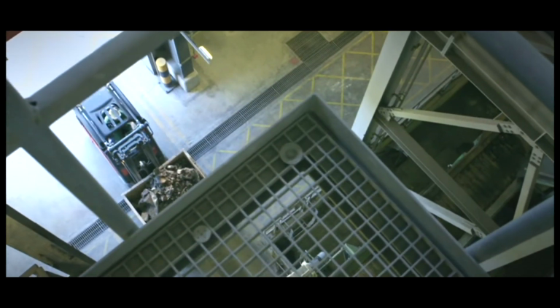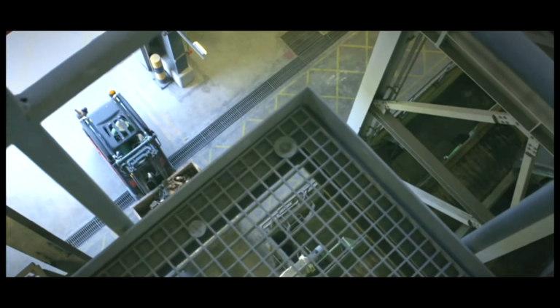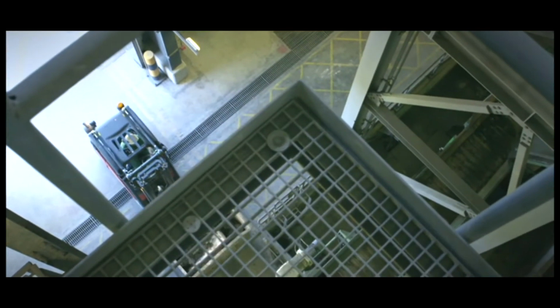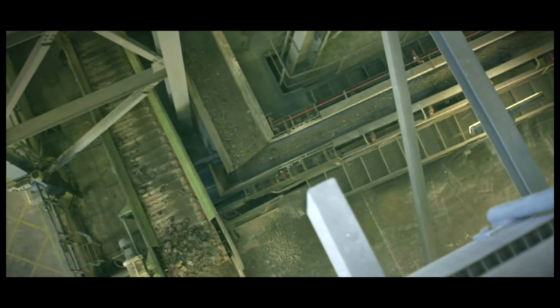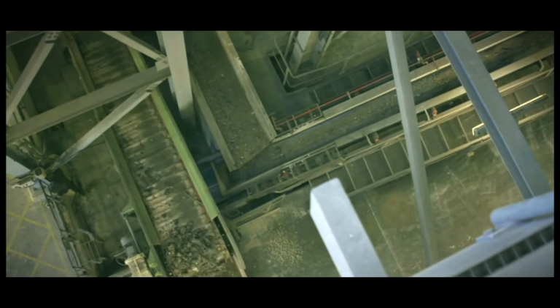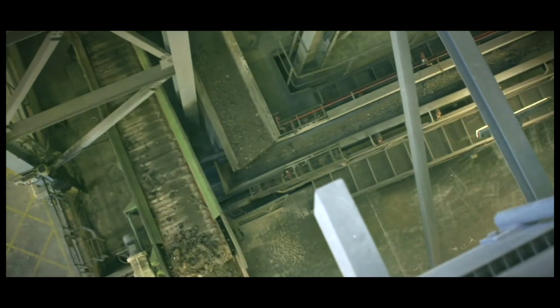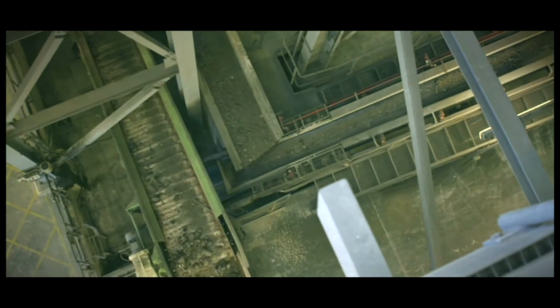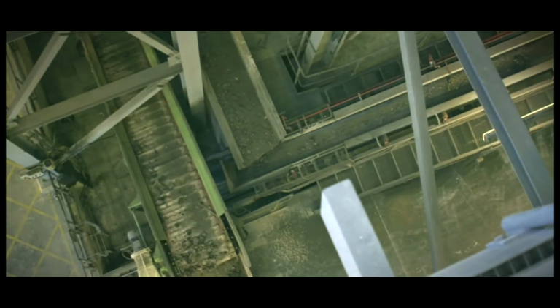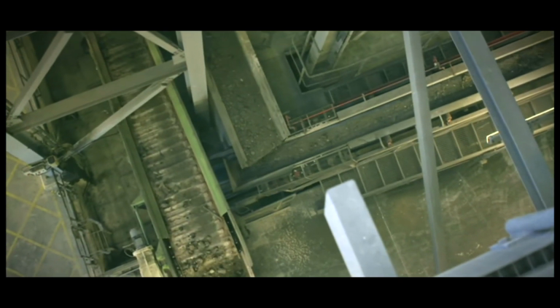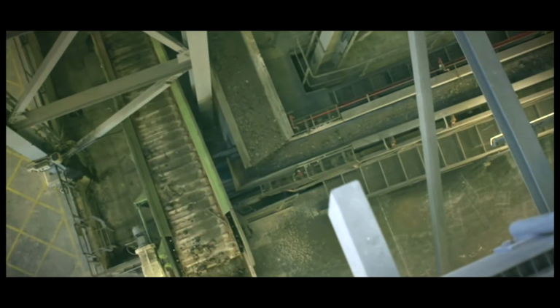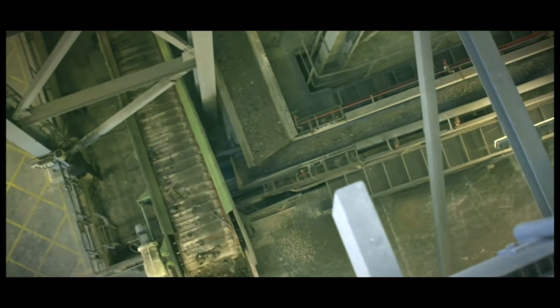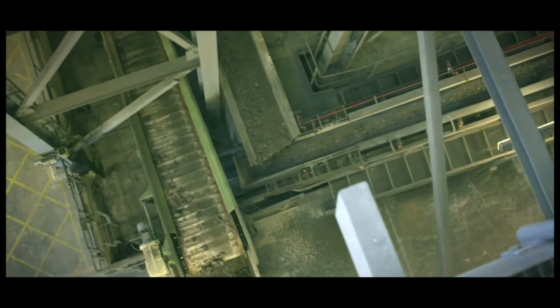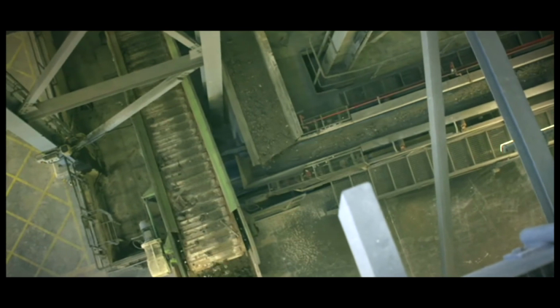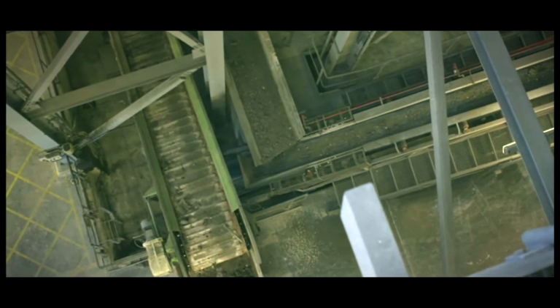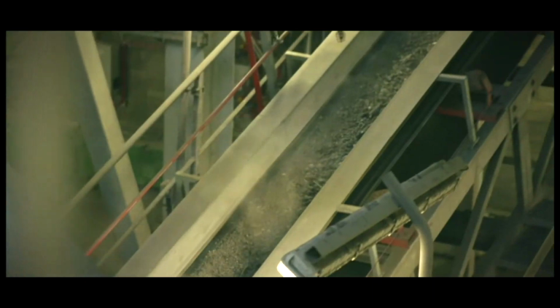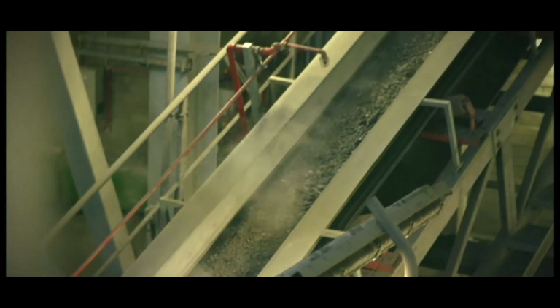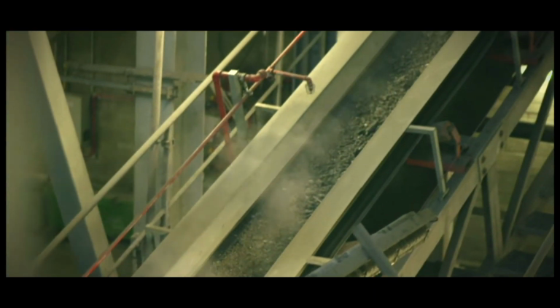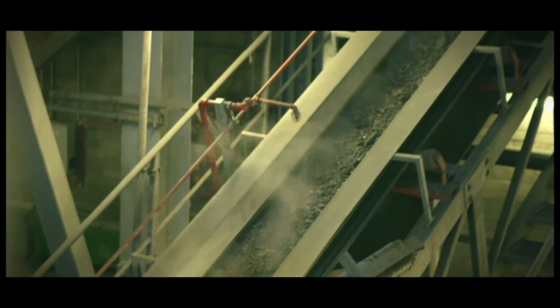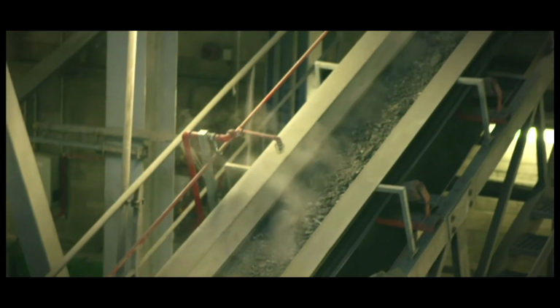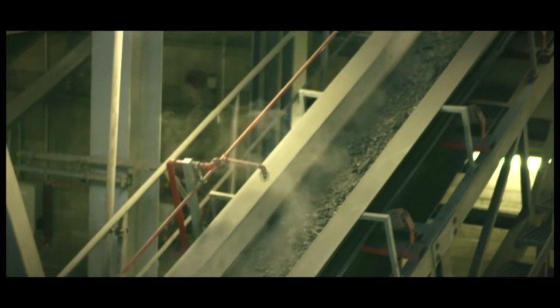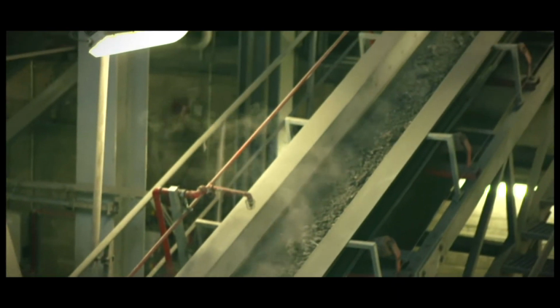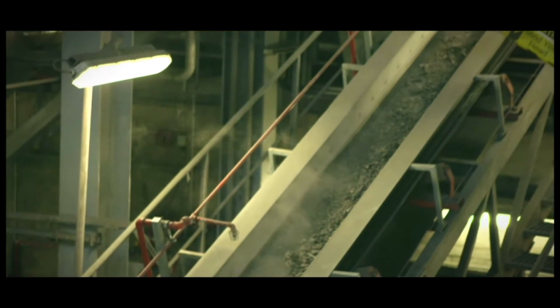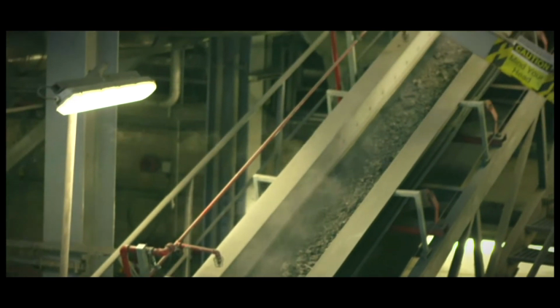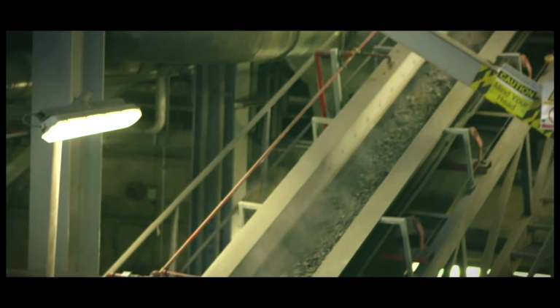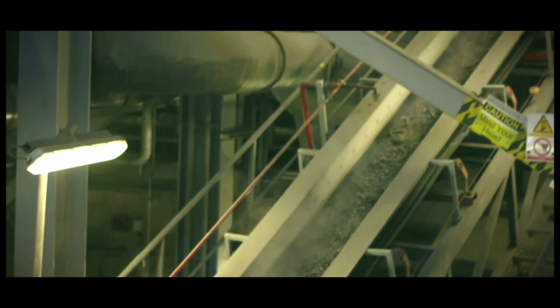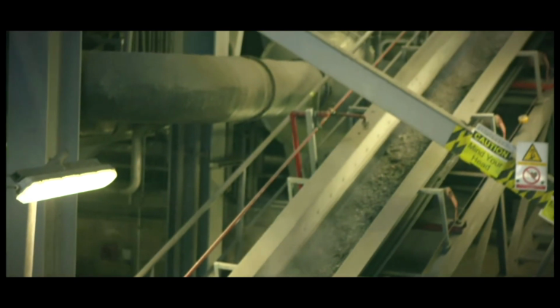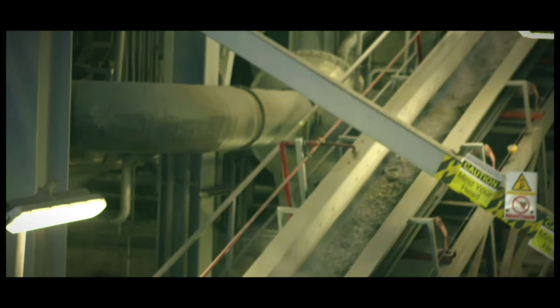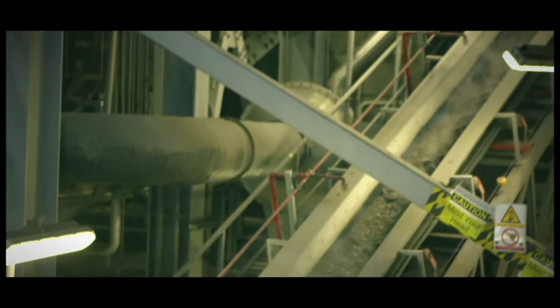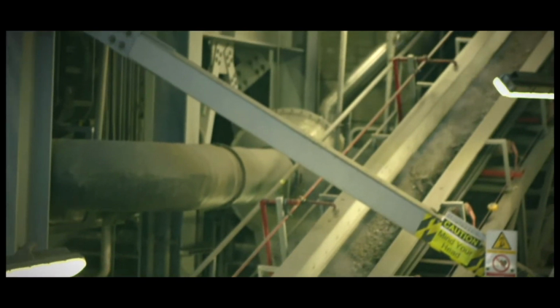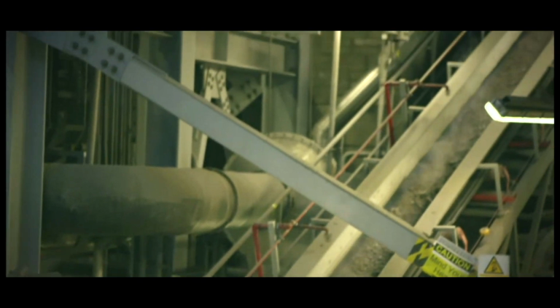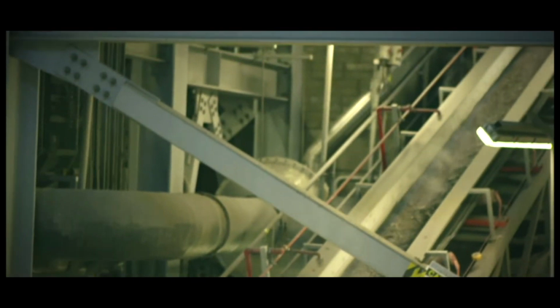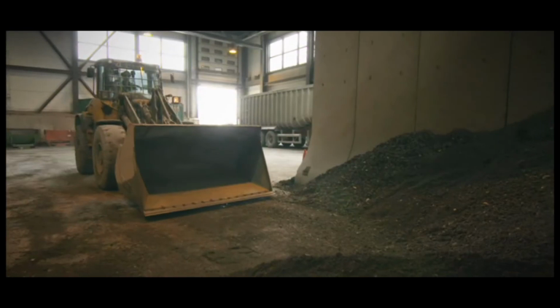After the incineration of the waste, metals are removed from the bottom ash and sent for recycling. The remaining non-hazardous bottom ash is sent for recovery off-site.